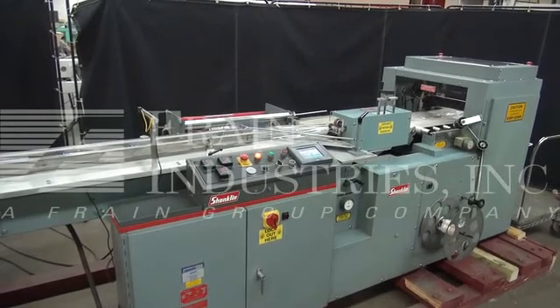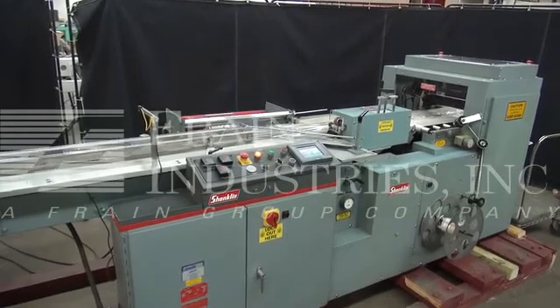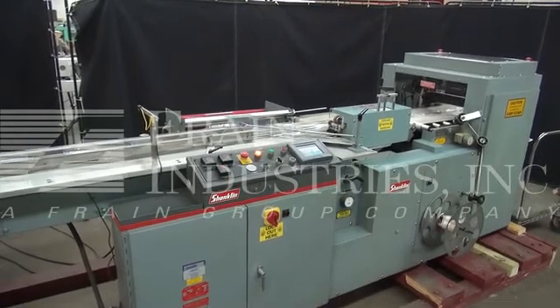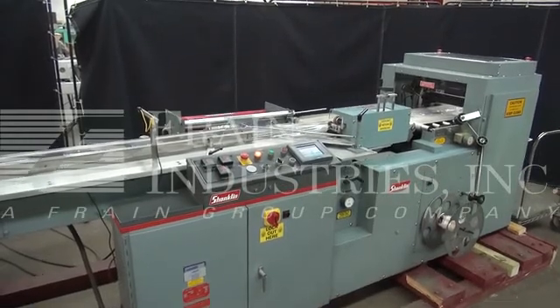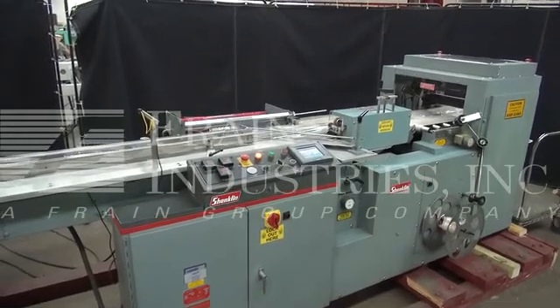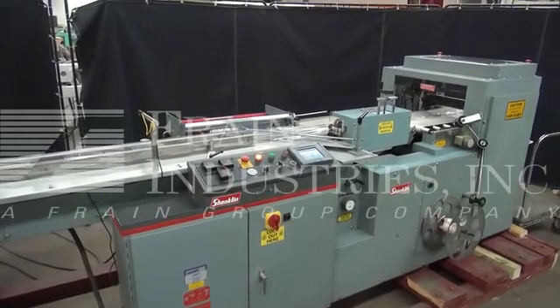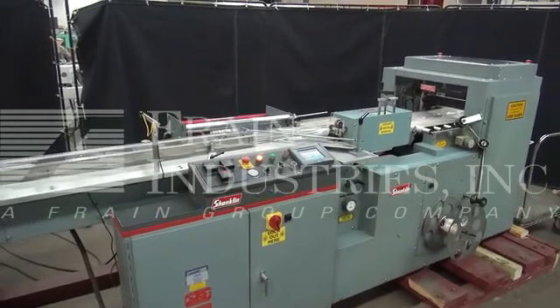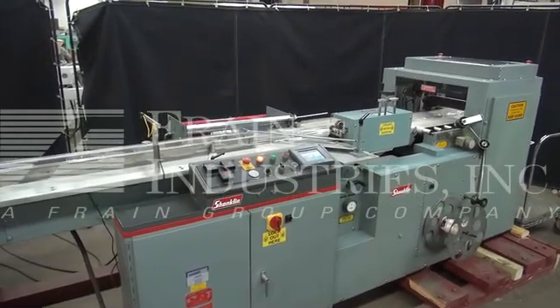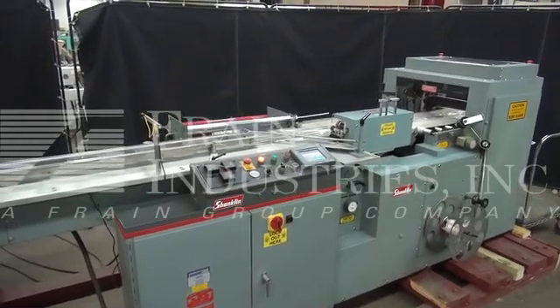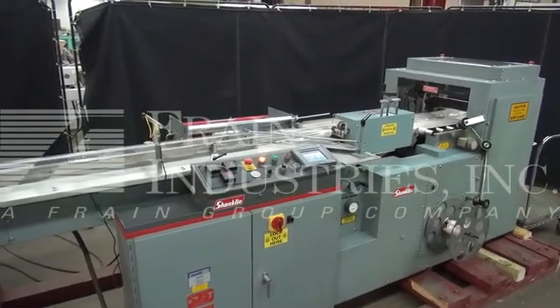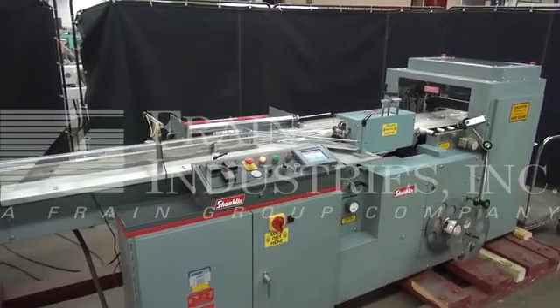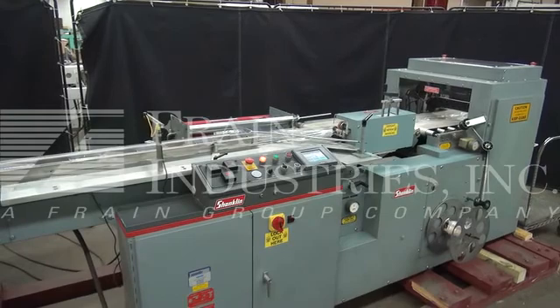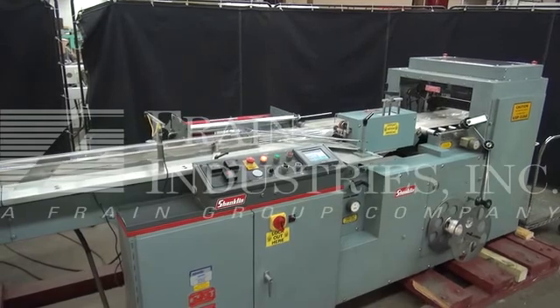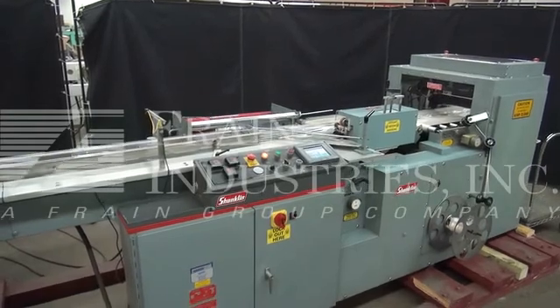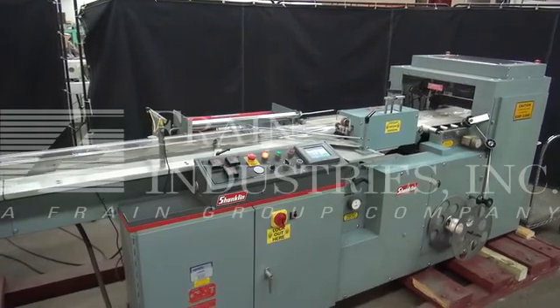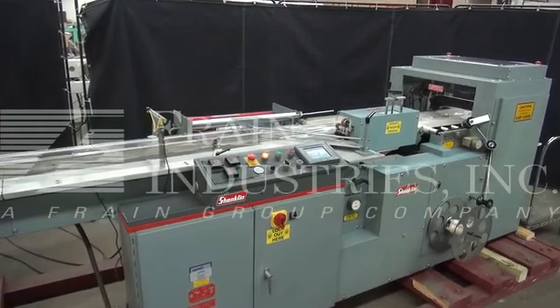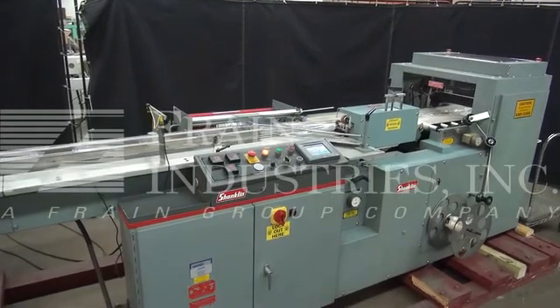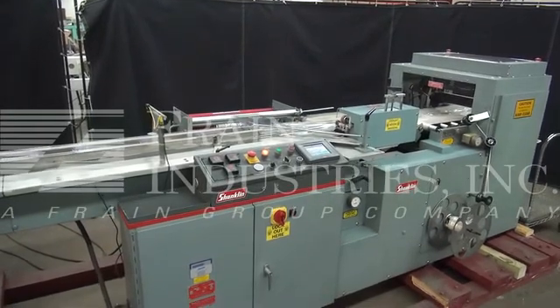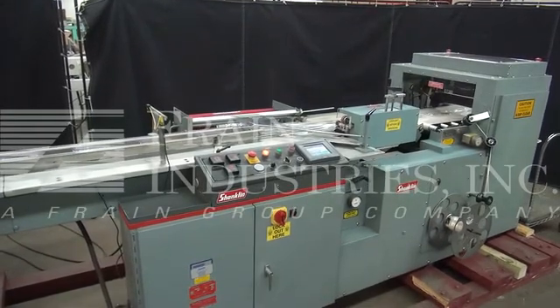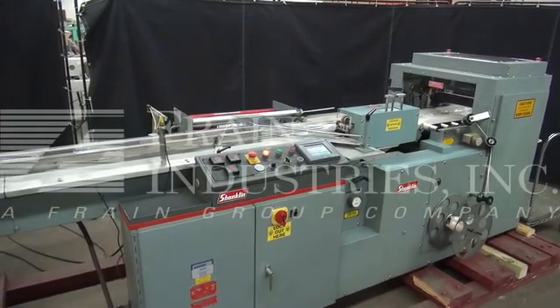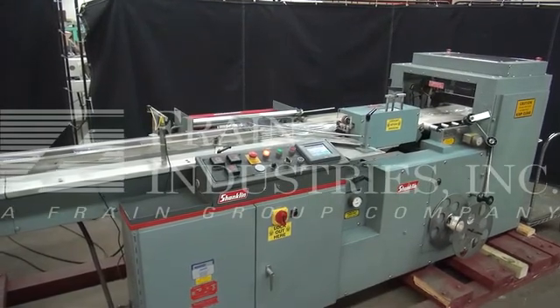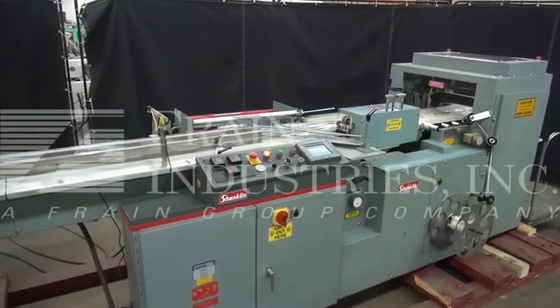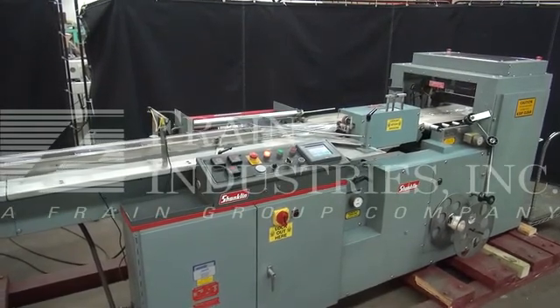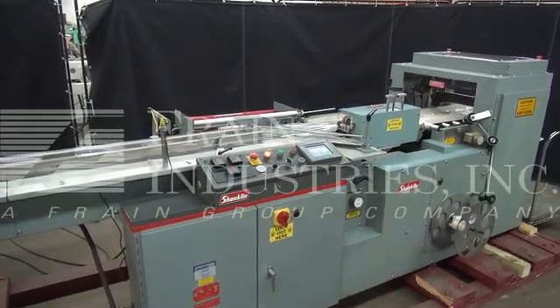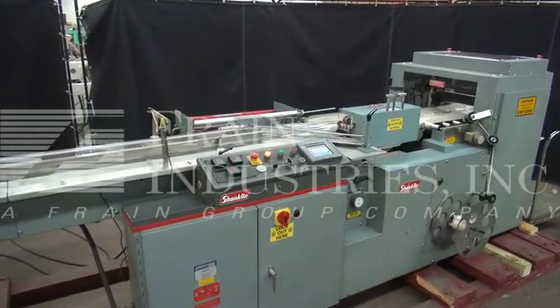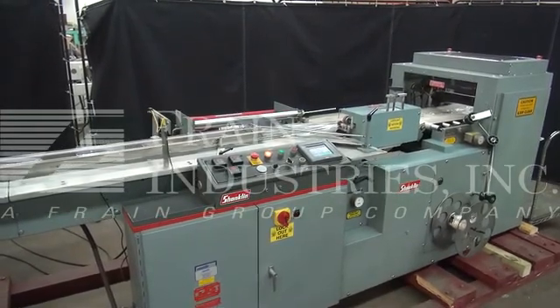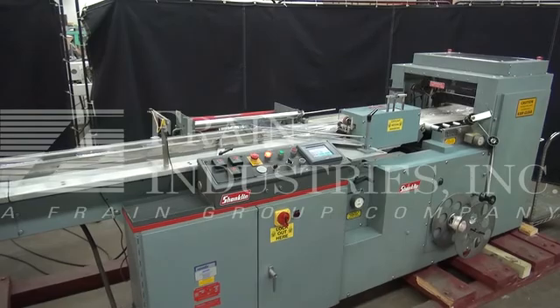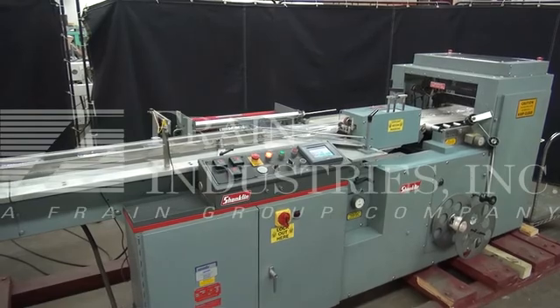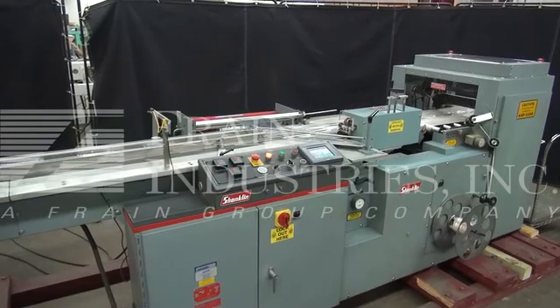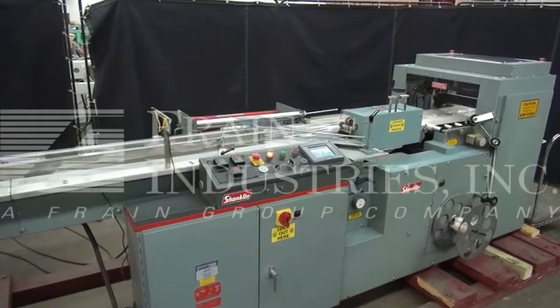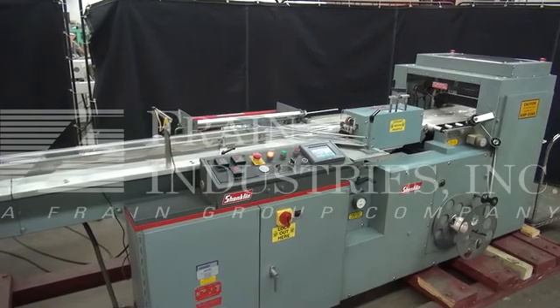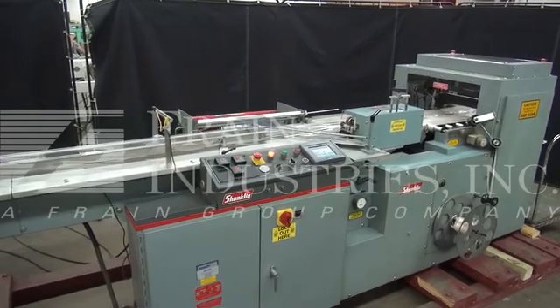Hi, we're the Frame Group service technicians that cycled your Shanklin HS1. Before powering up the machine, it's recommended to read the manual in its entirety. The manual will be placed with the machine when it's shipped.